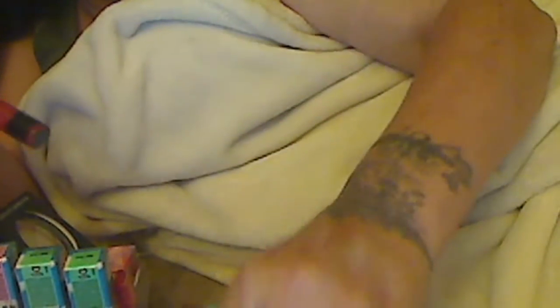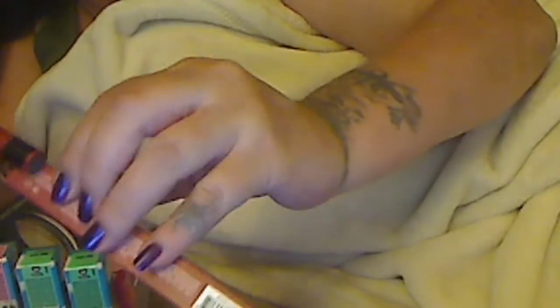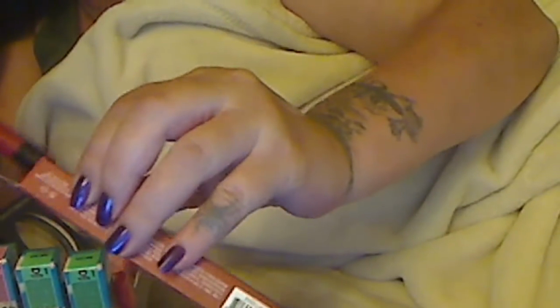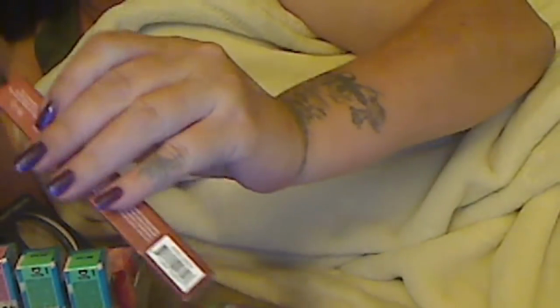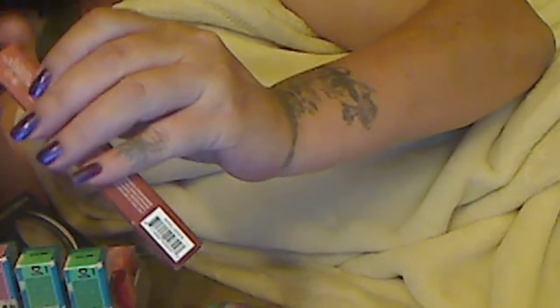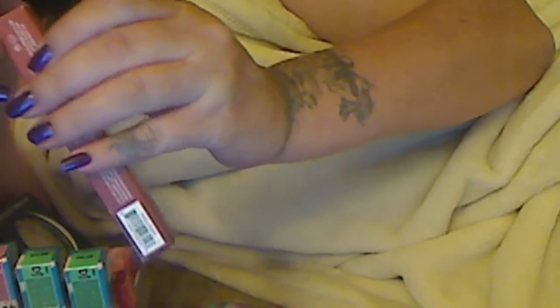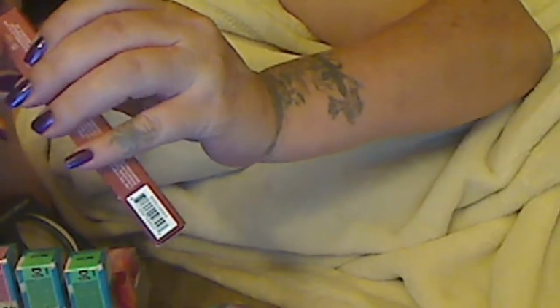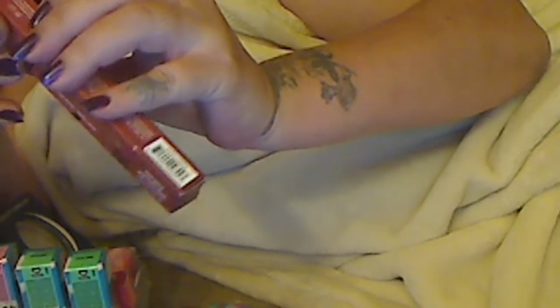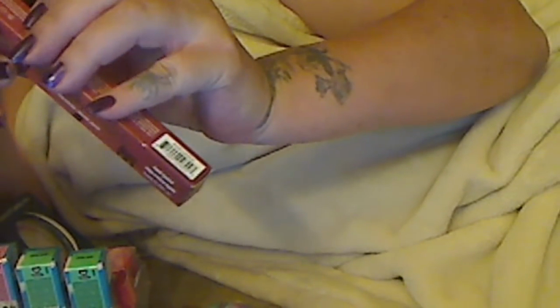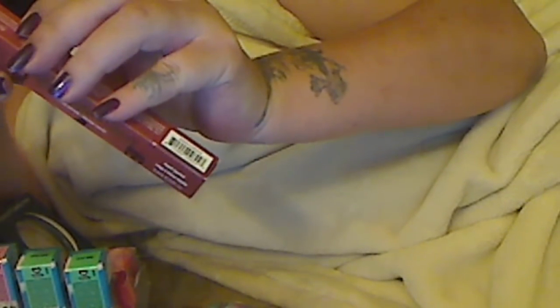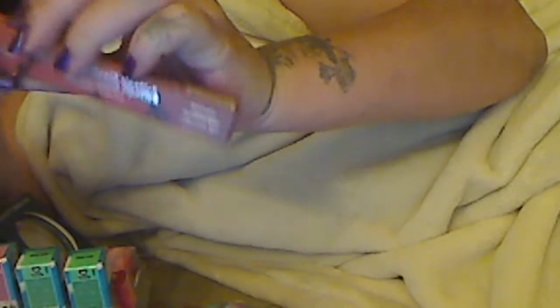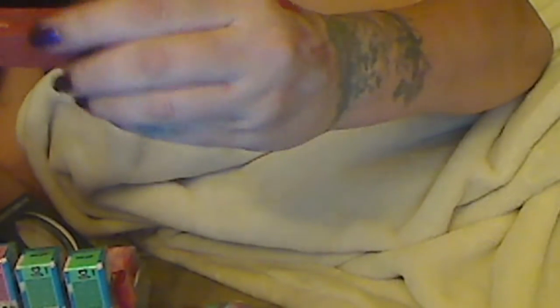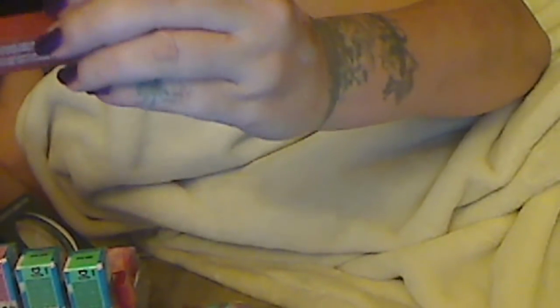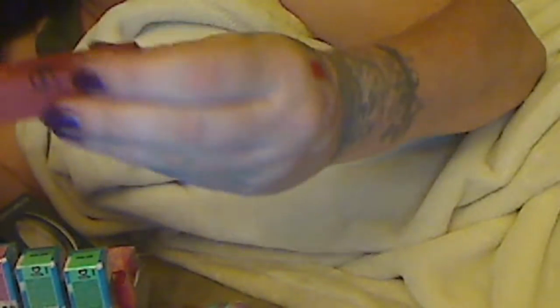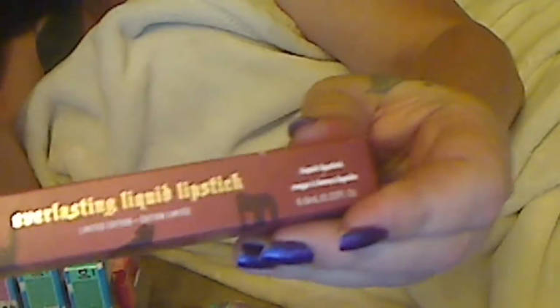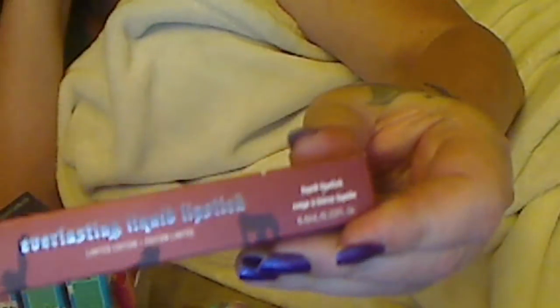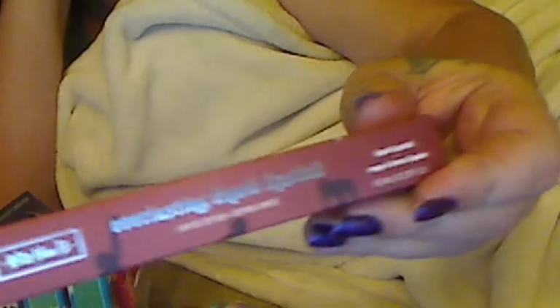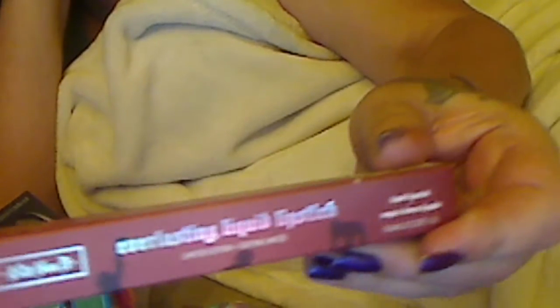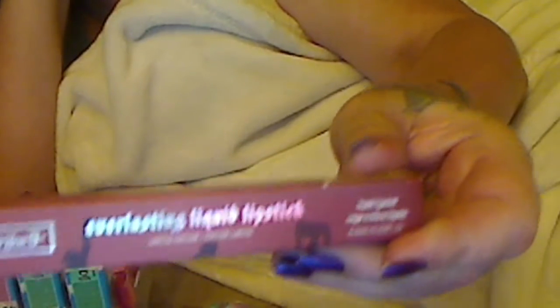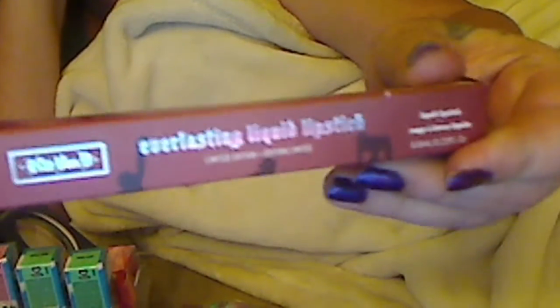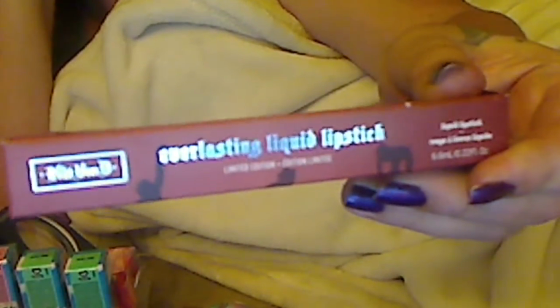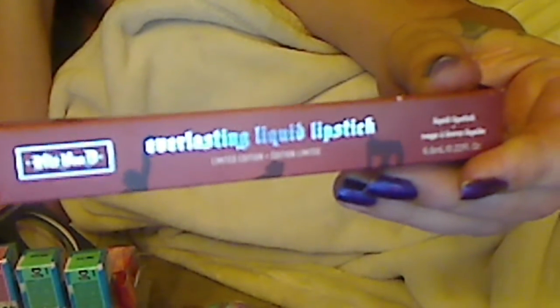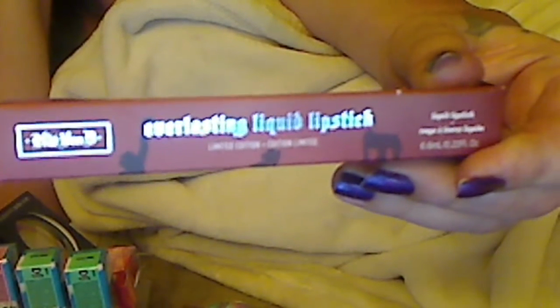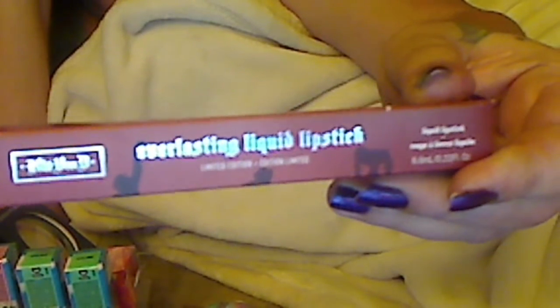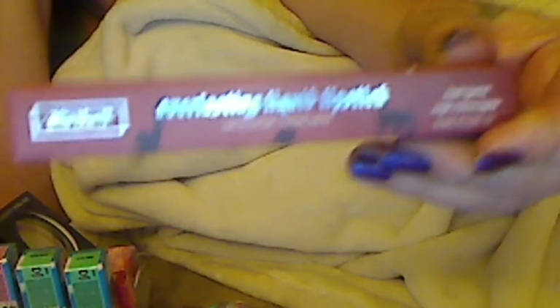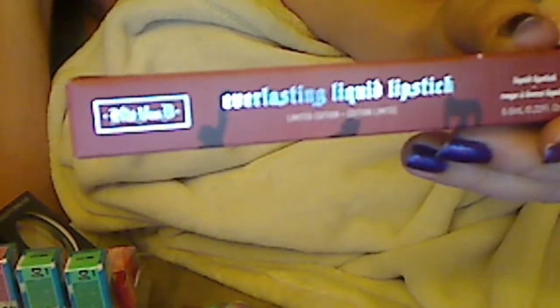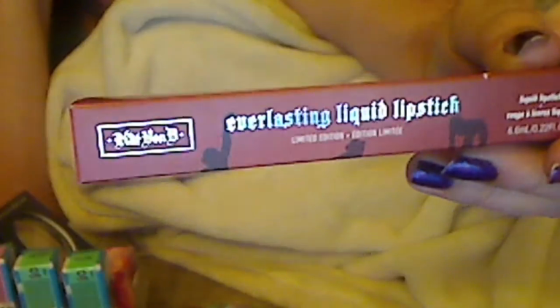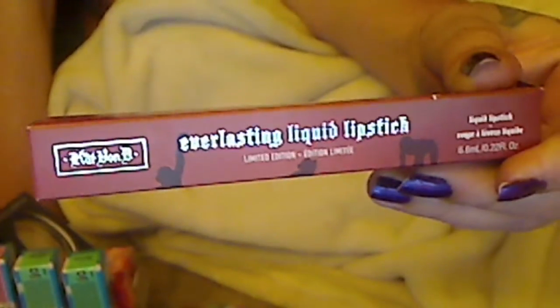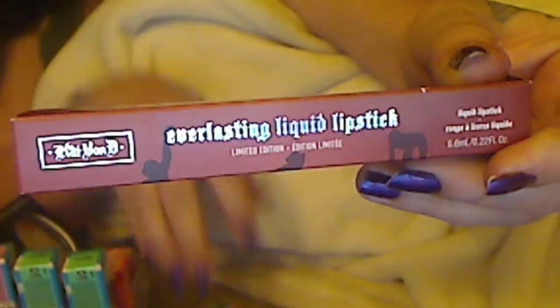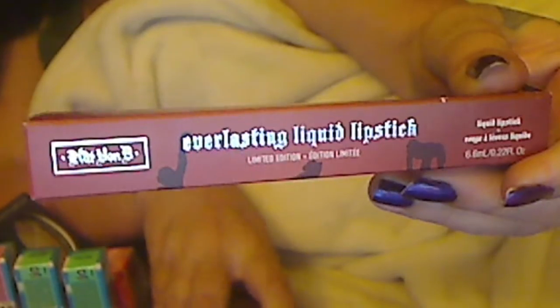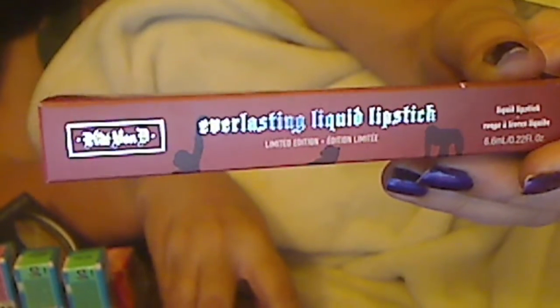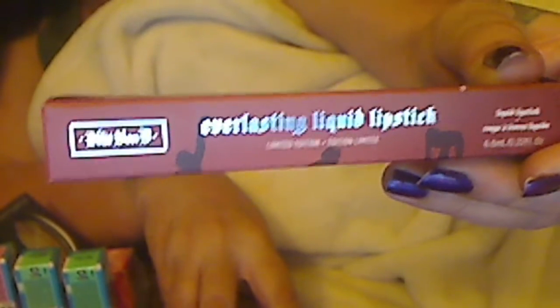So I wanted to share that with you. It's $20. You can get it at Sephora or on Kat's website, and it goes for a good cause. Thanks for watching.